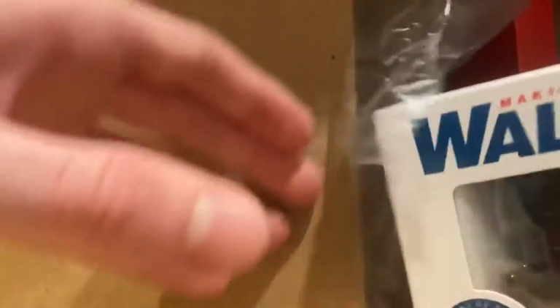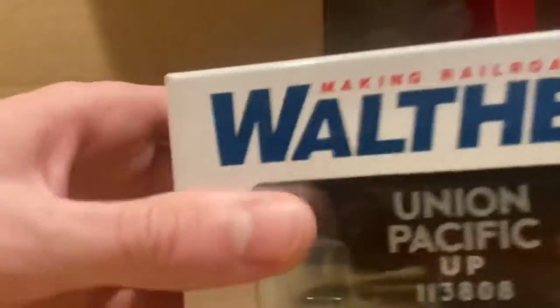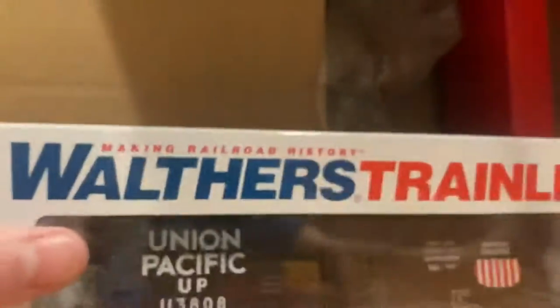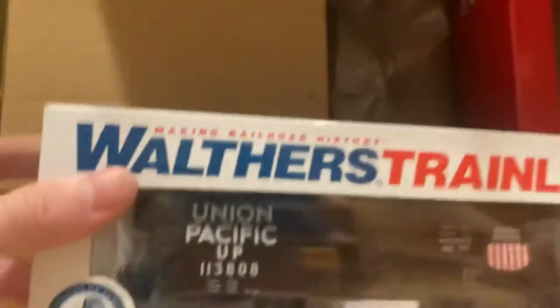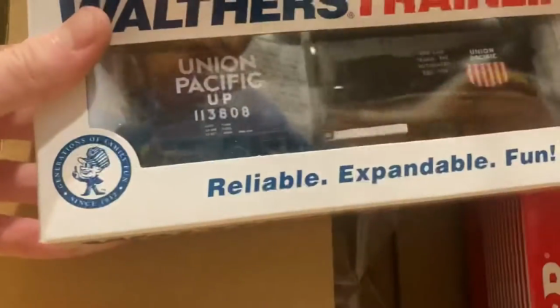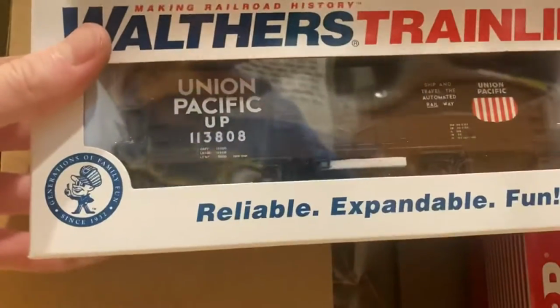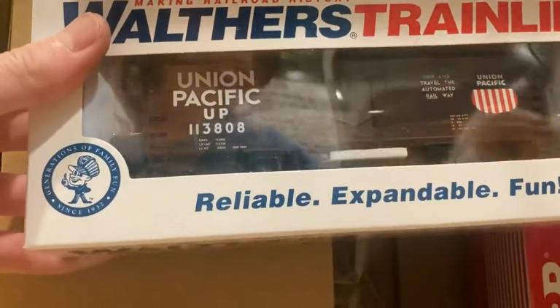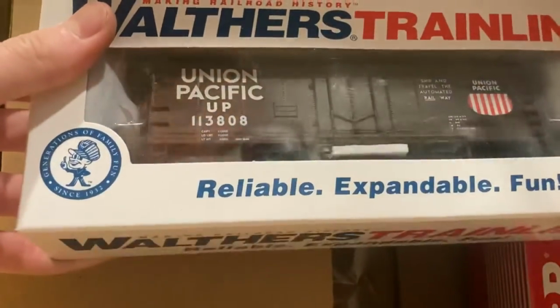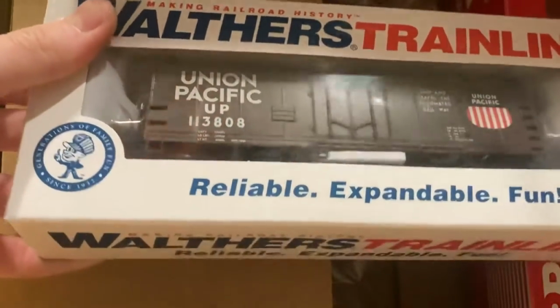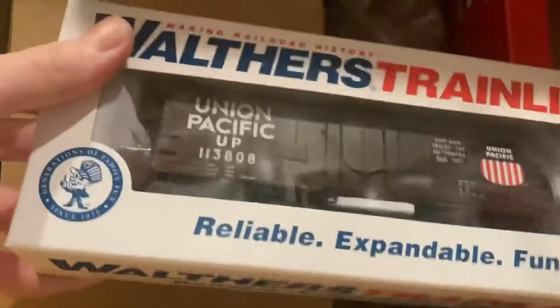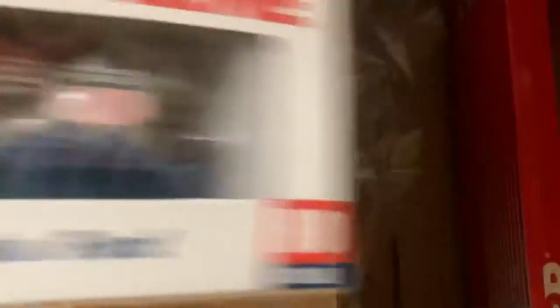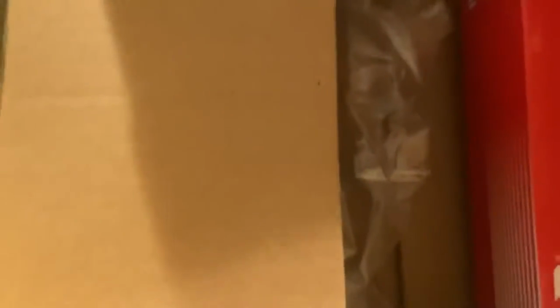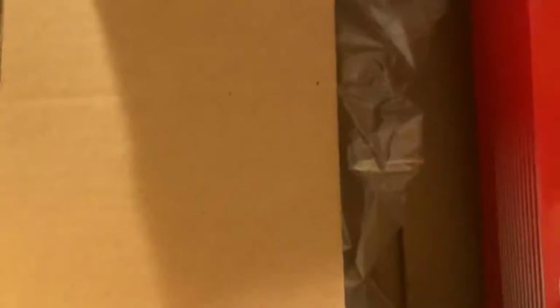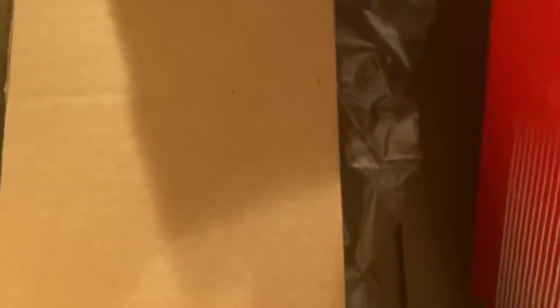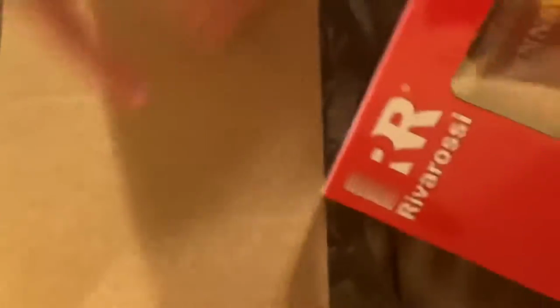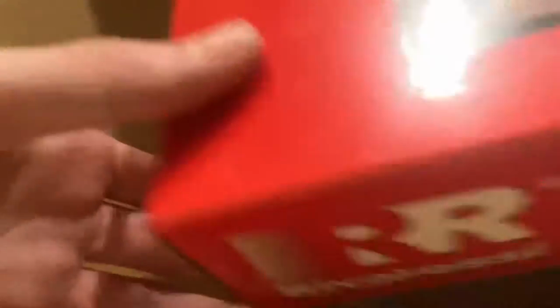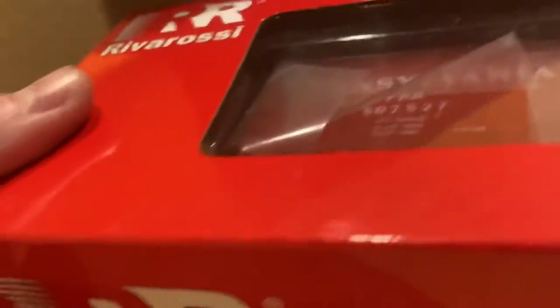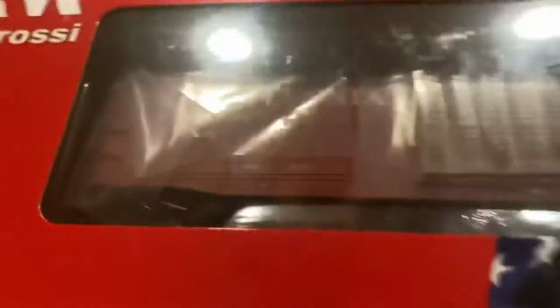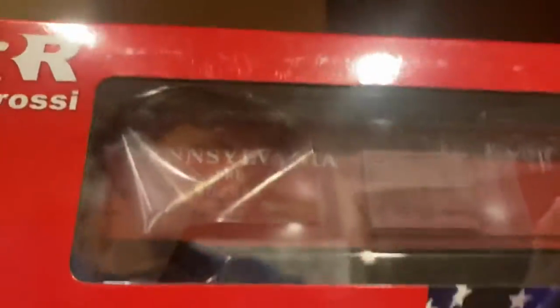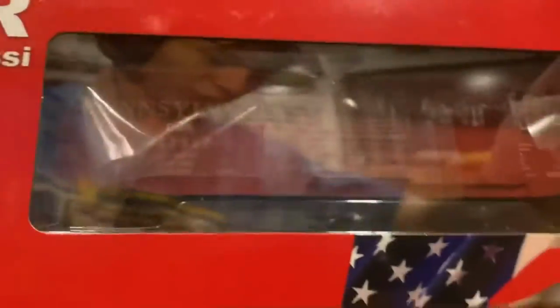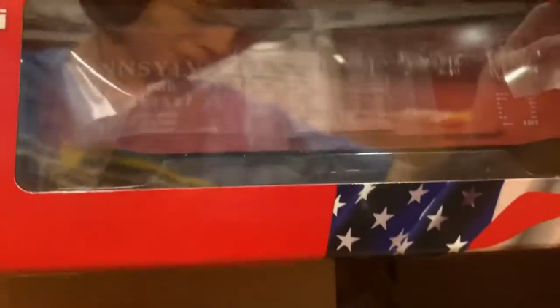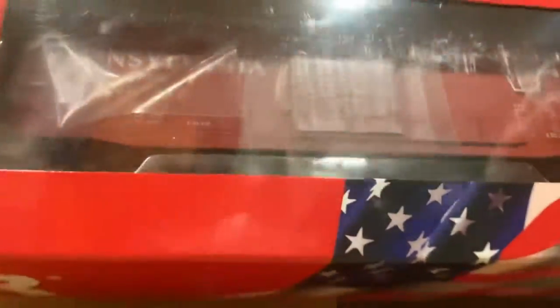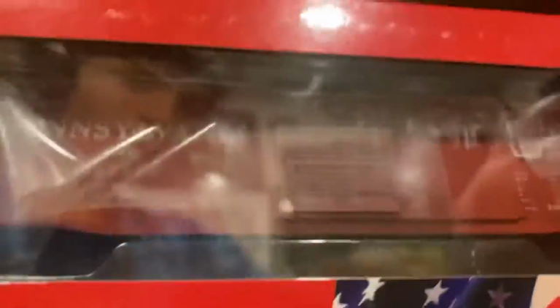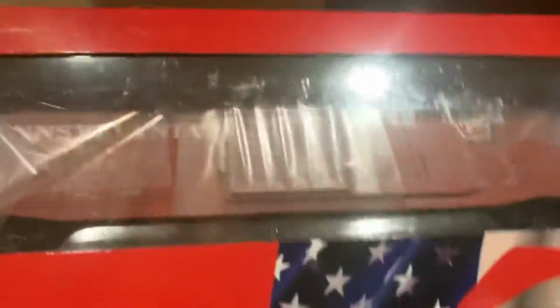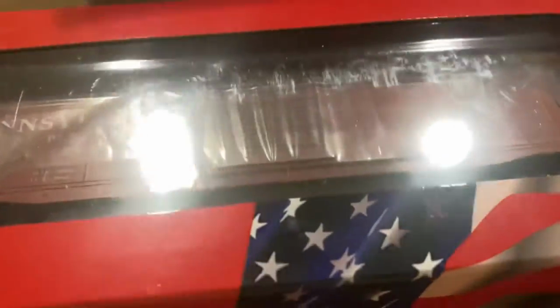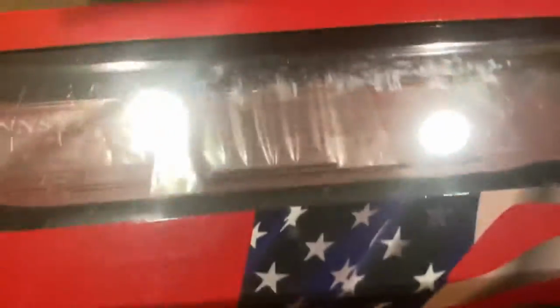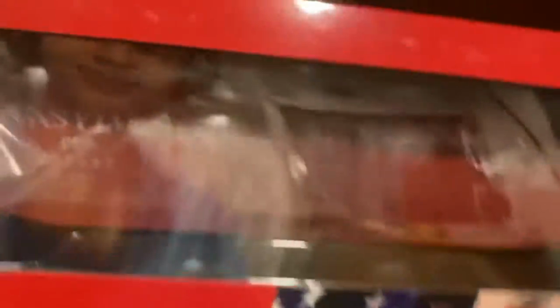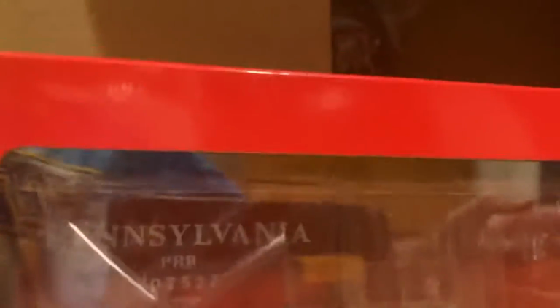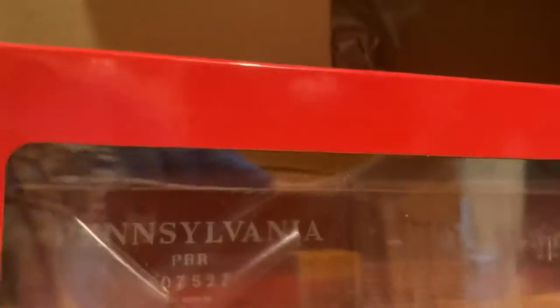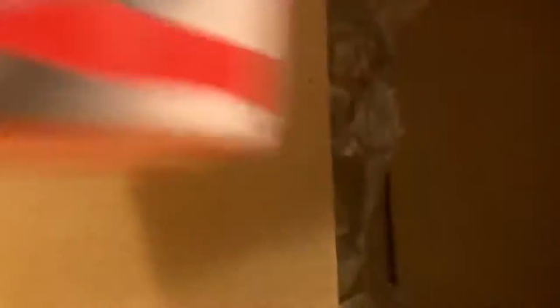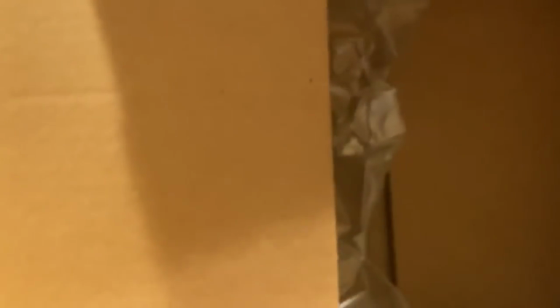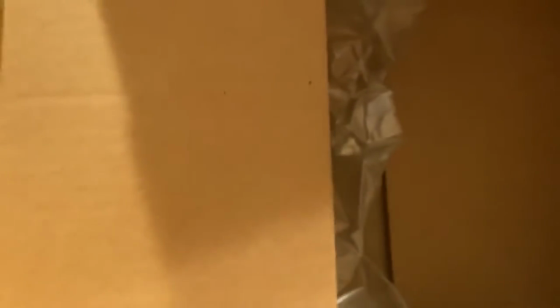Here's the first one — it's a Walthers Union Pacific track cleaning boxcar. Here's the second — it's a River Rossi PRR boxcar. So let's get the box out of the way and go over both the cars.